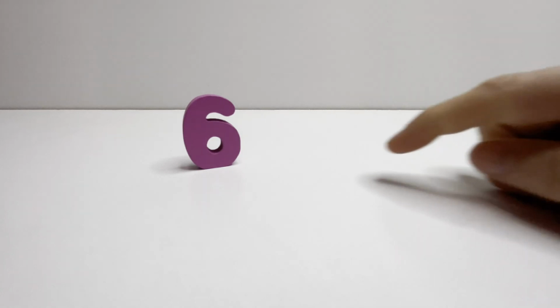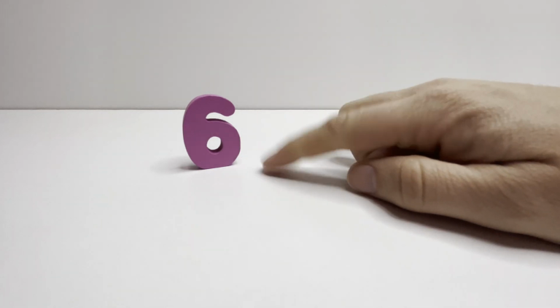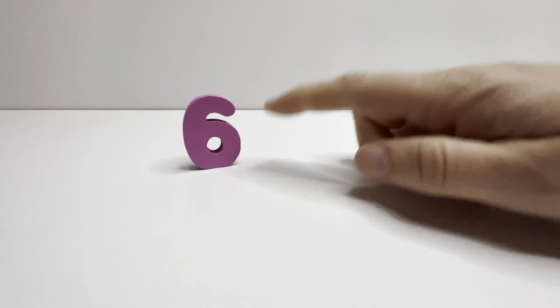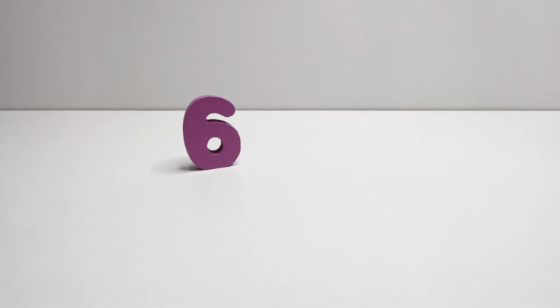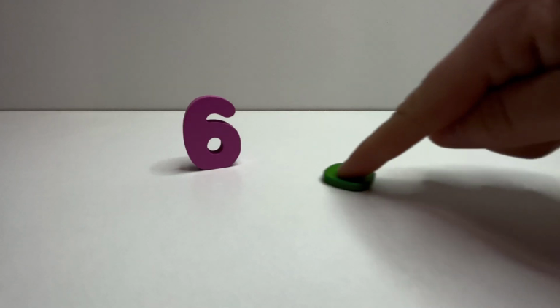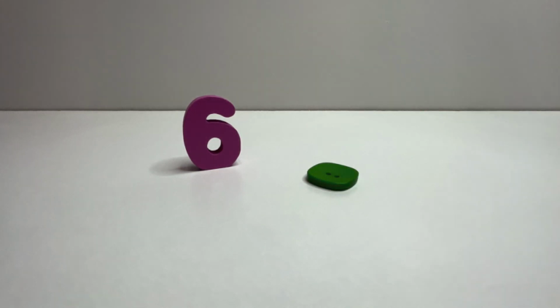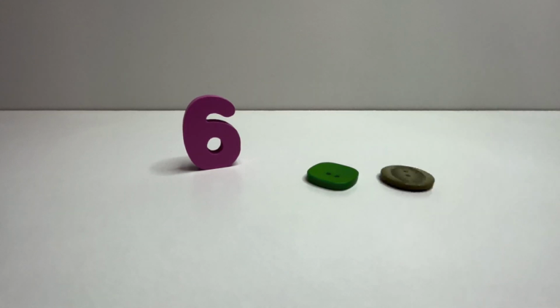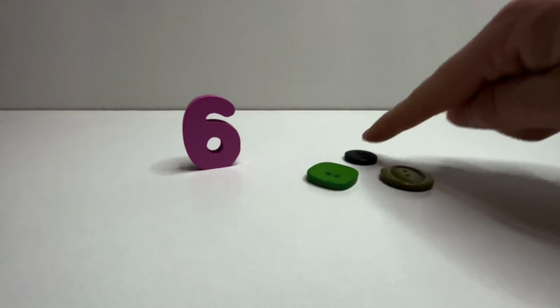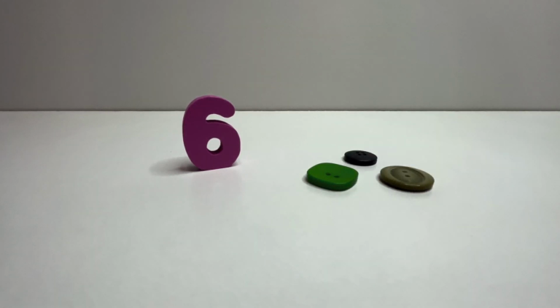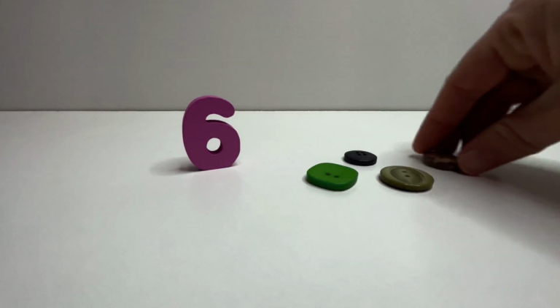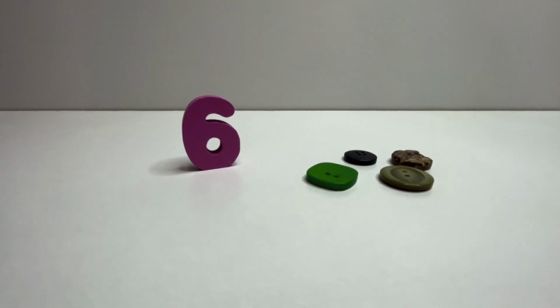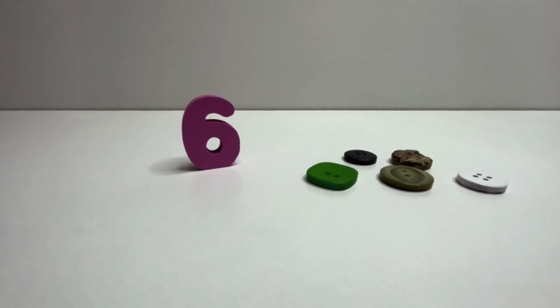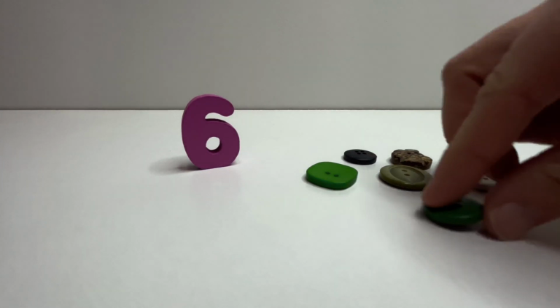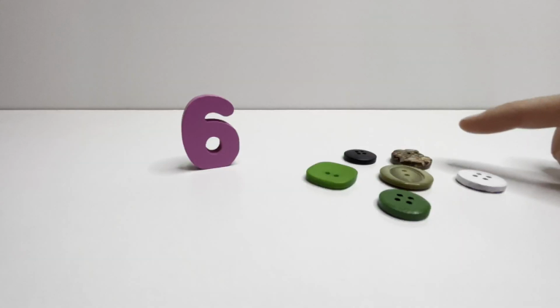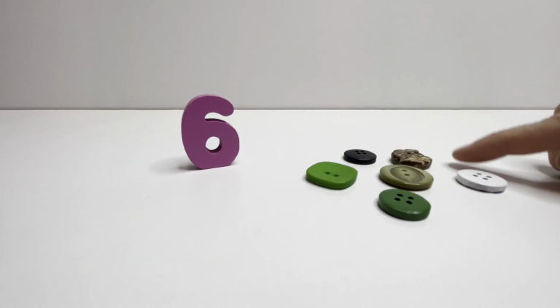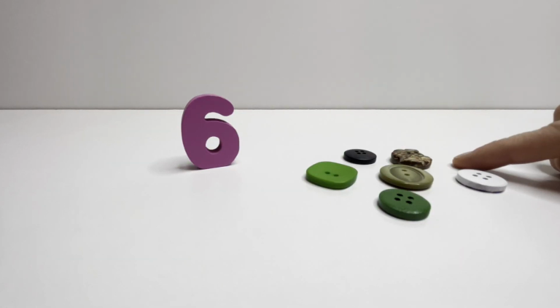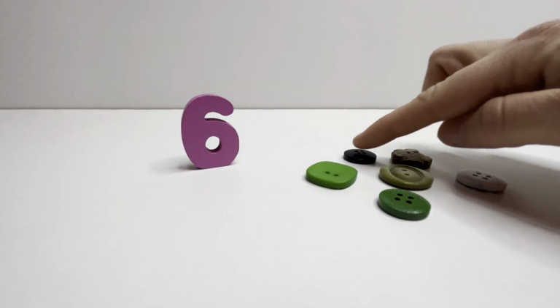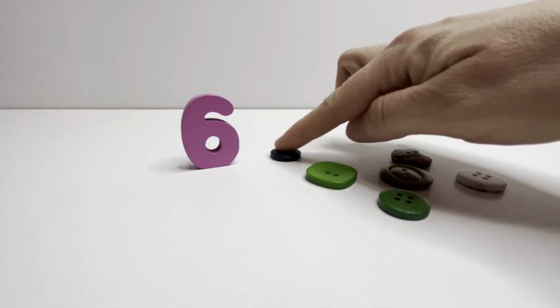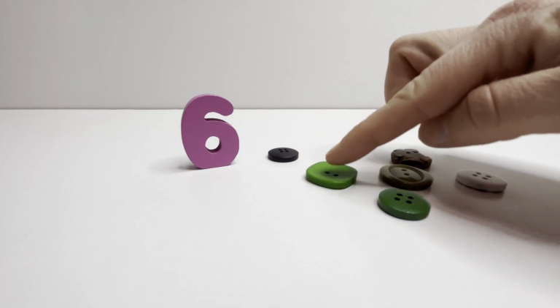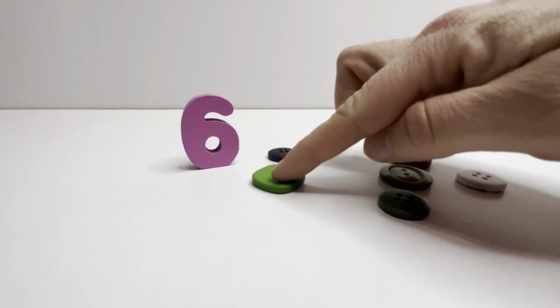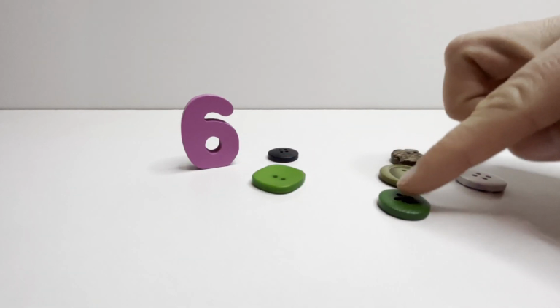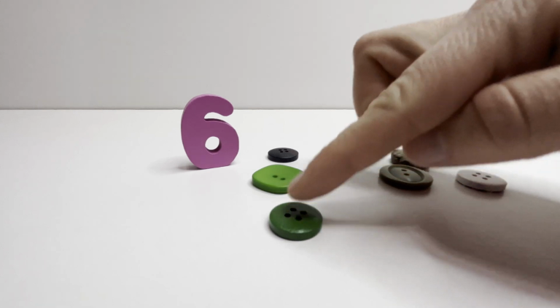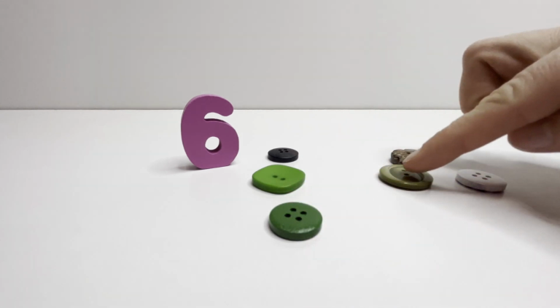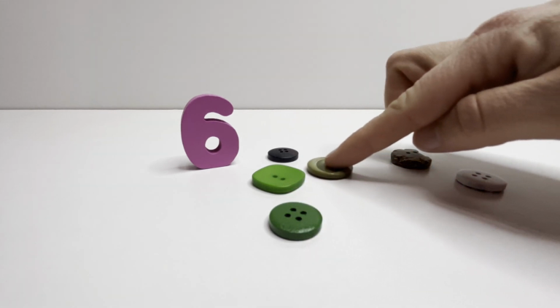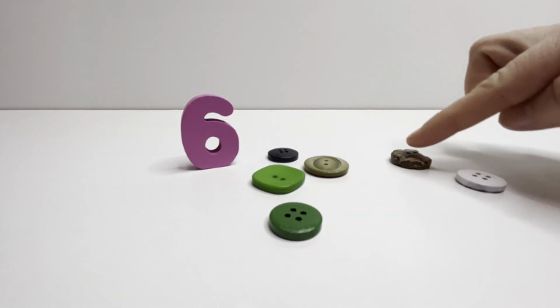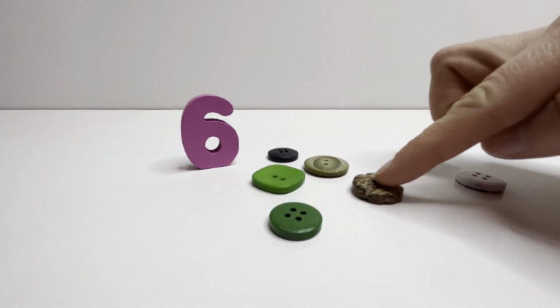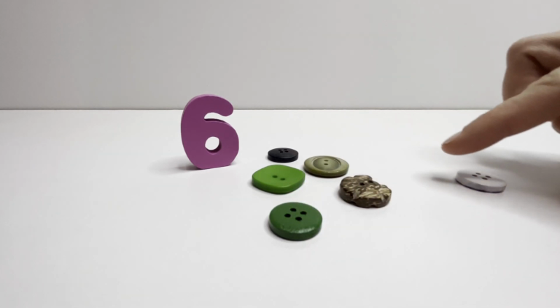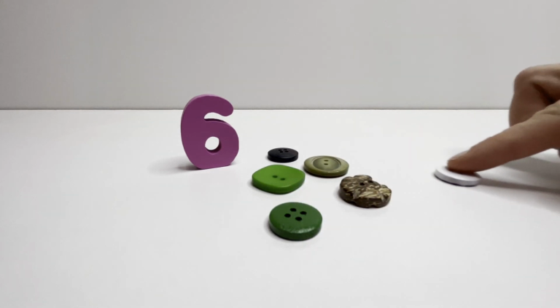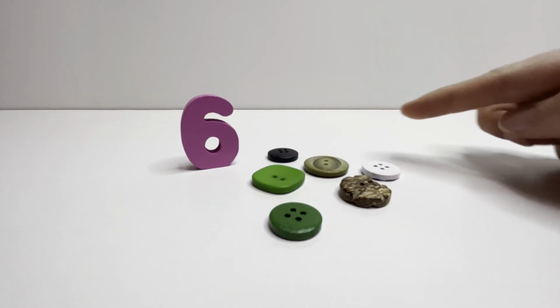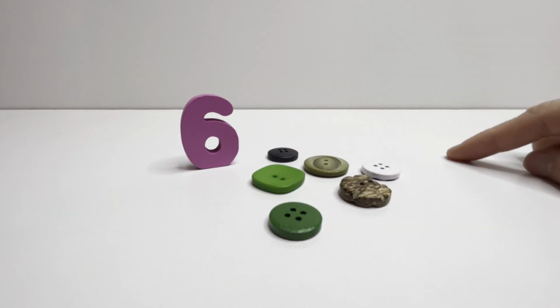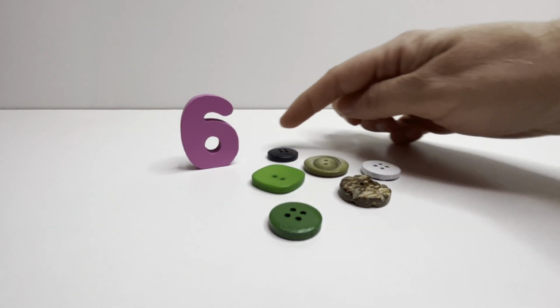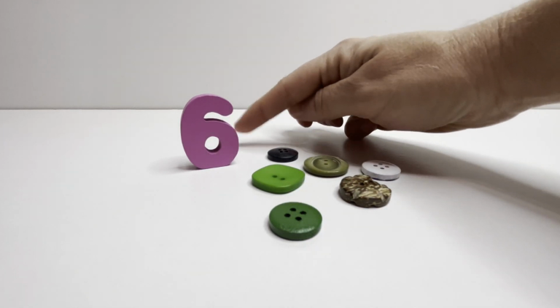Six. Six buttons. One. Two. Three. Four. Five. Six. Six.